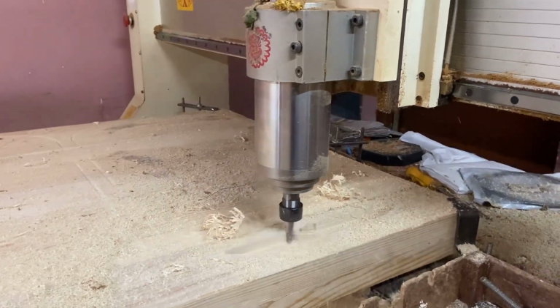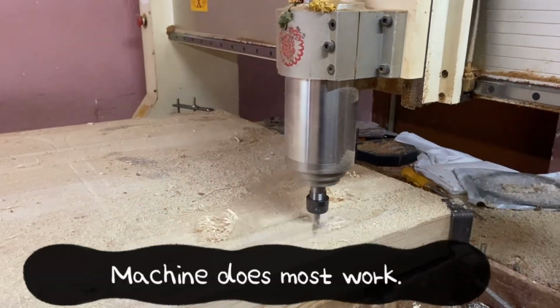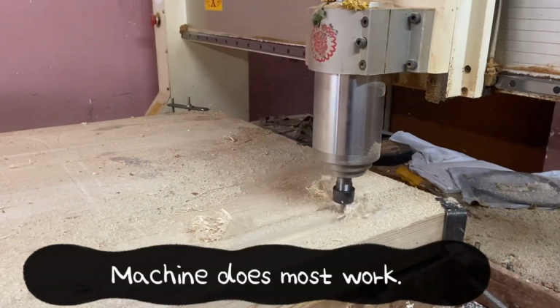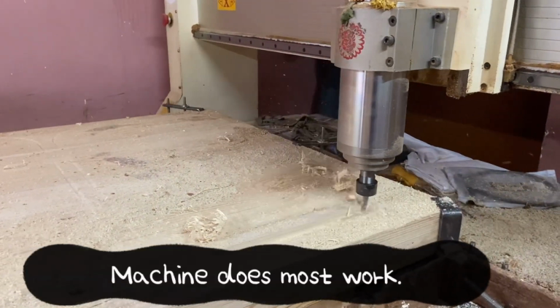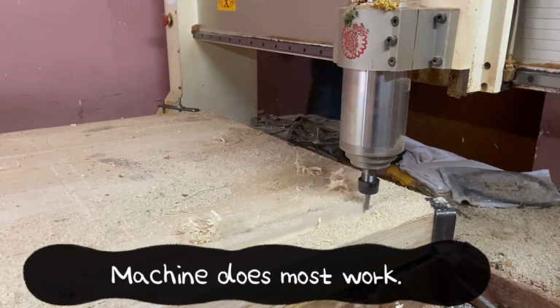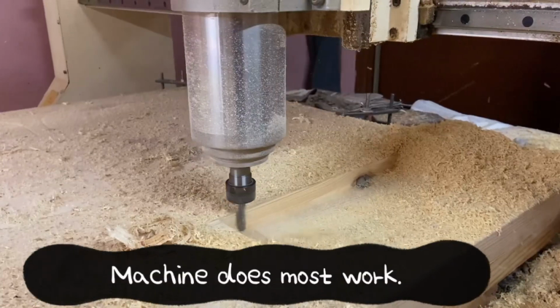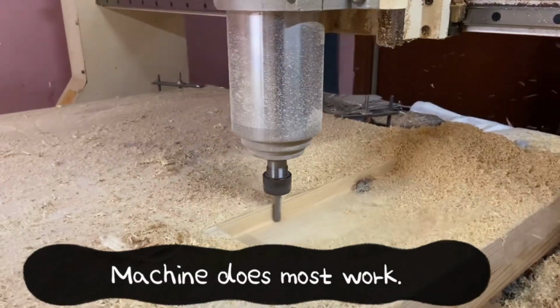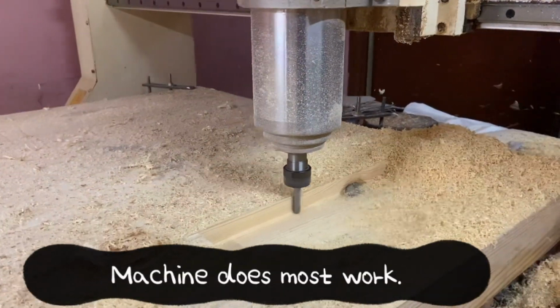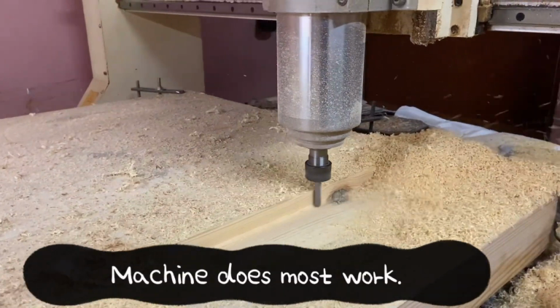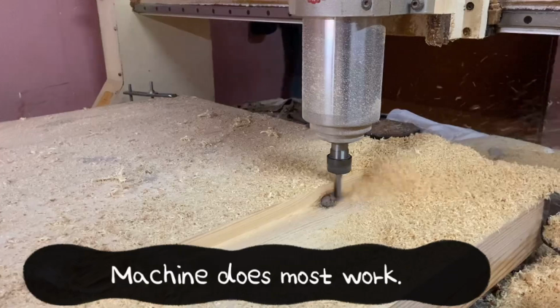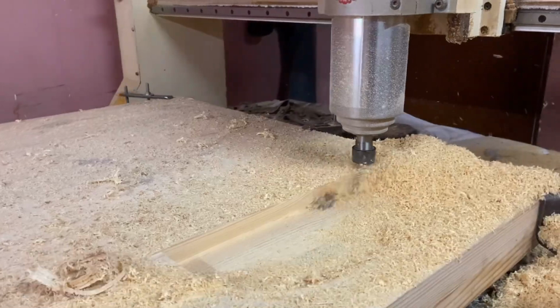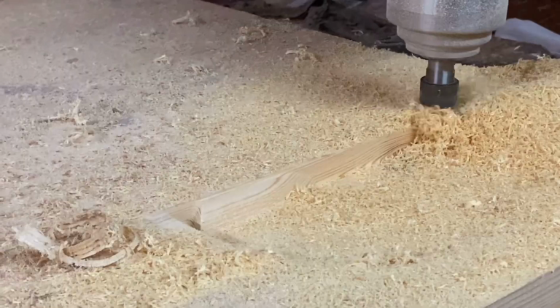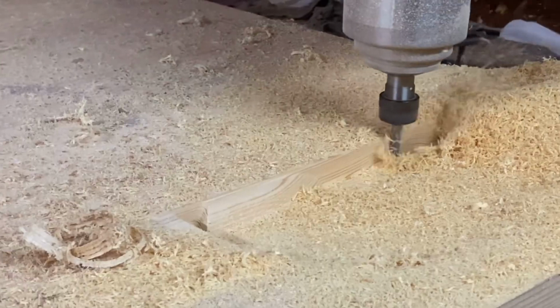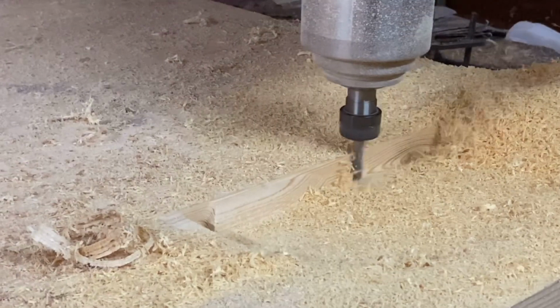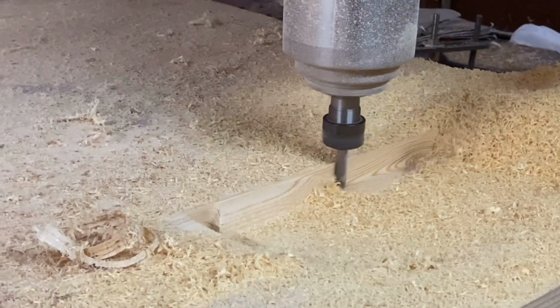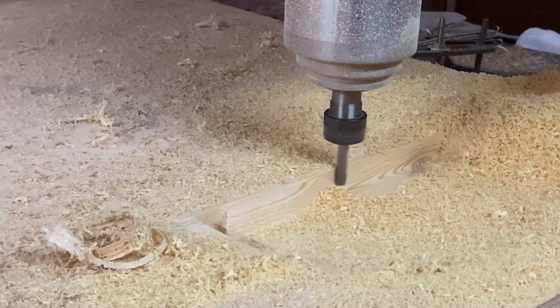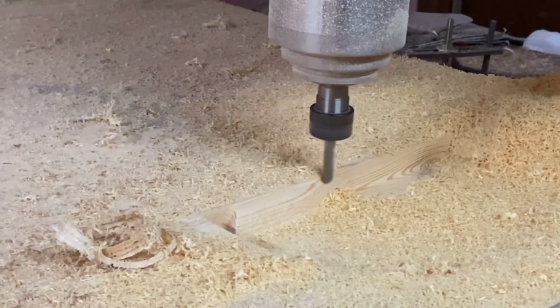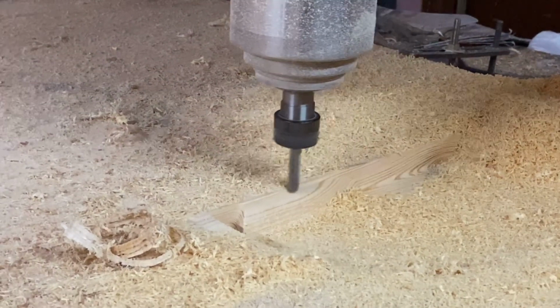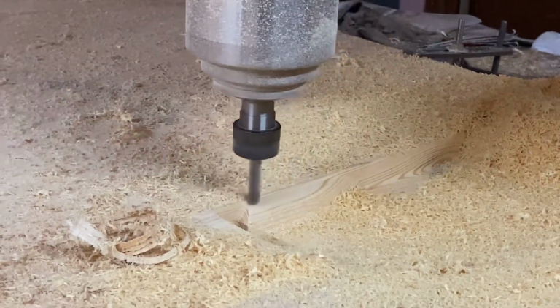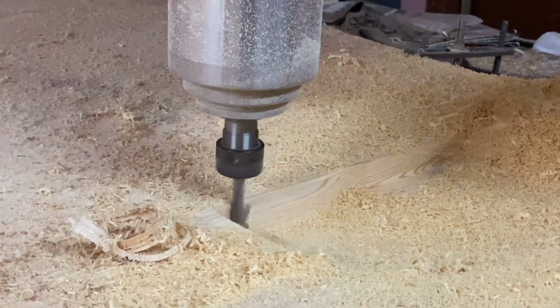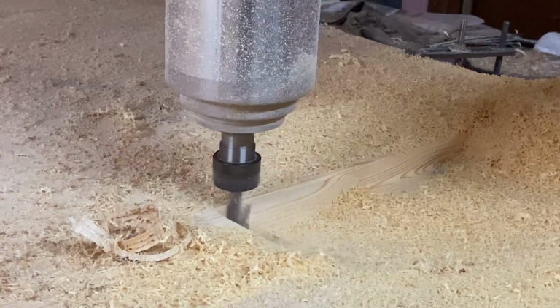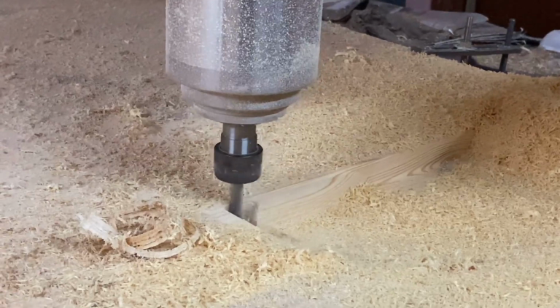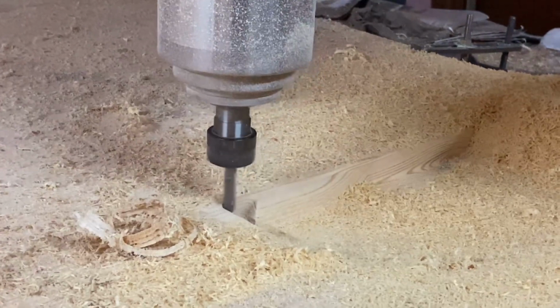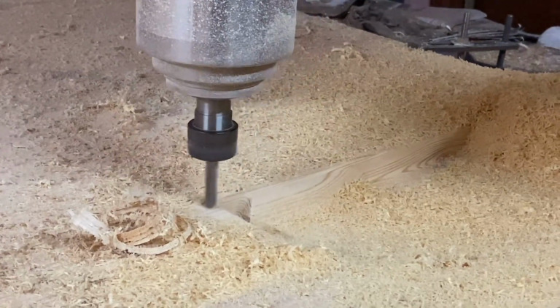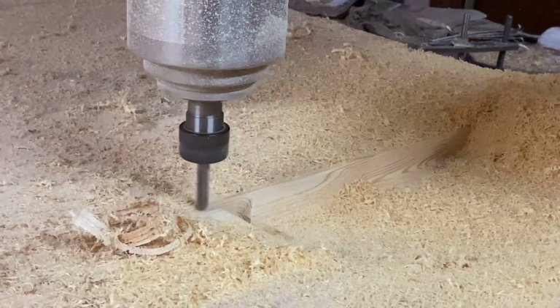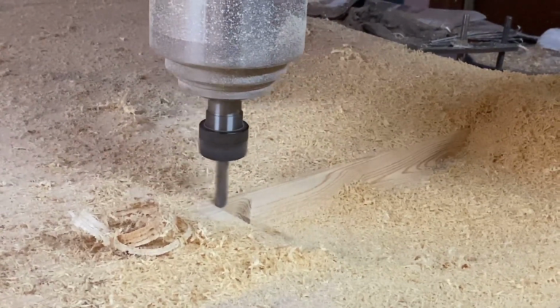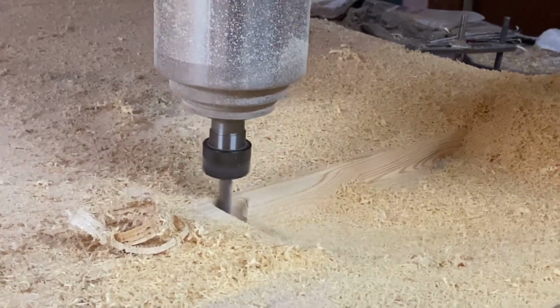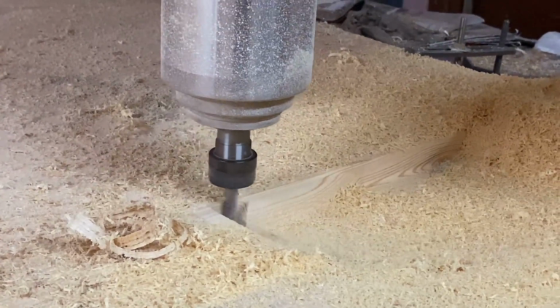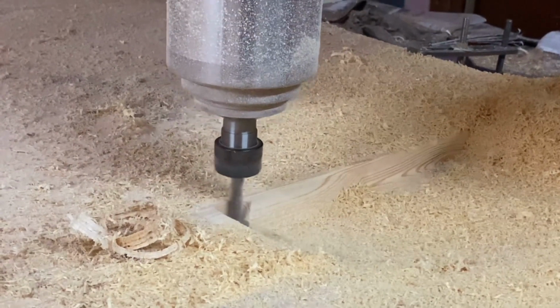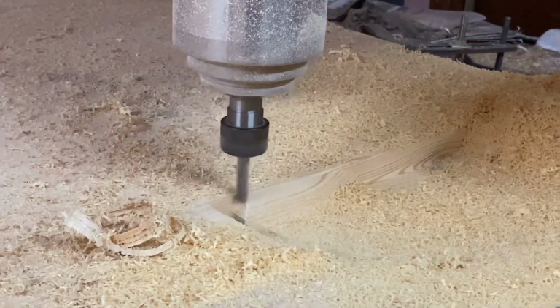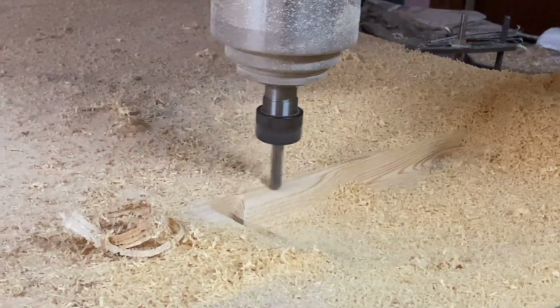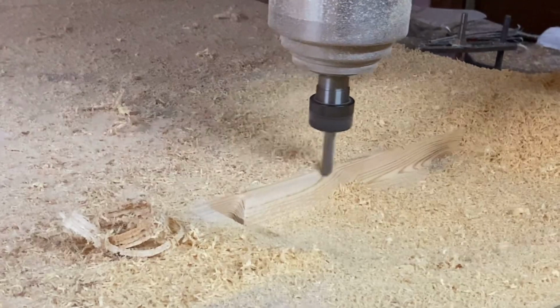The internal carving — the inside carving — was entirely done using the CNC. The sloping and everything was planned in the design itself.